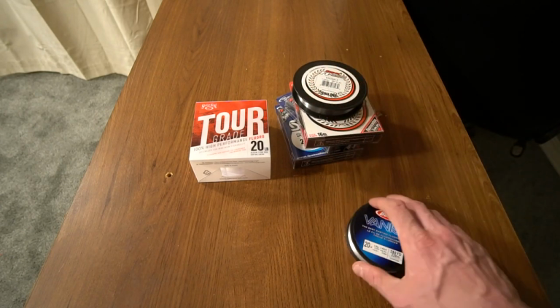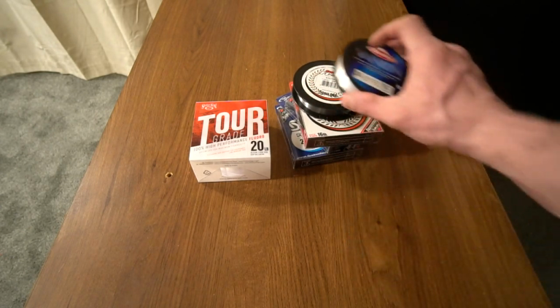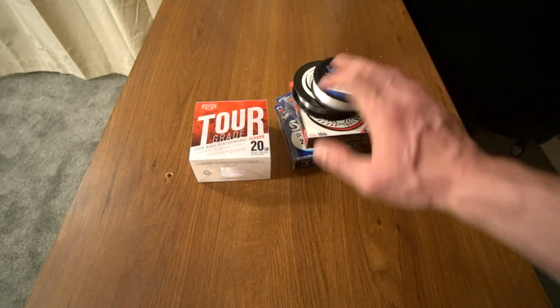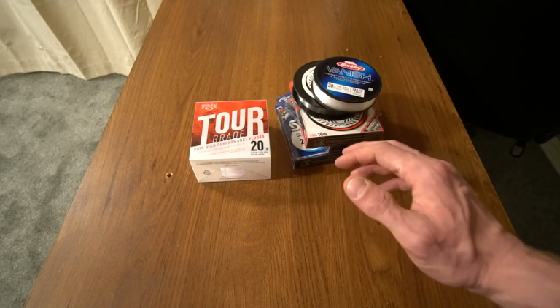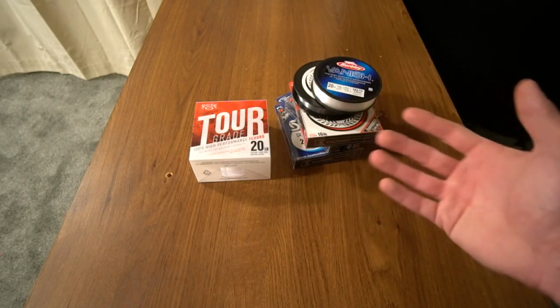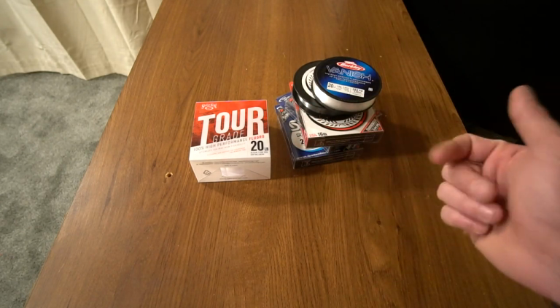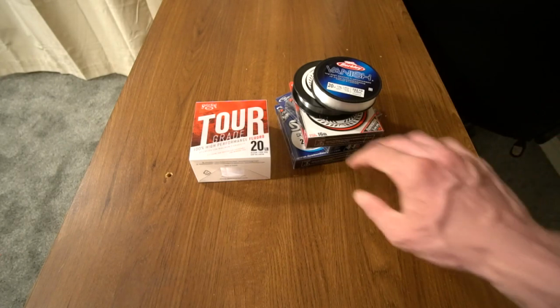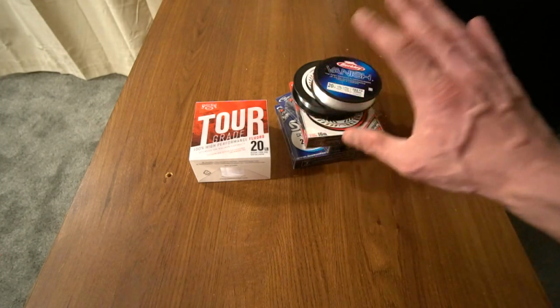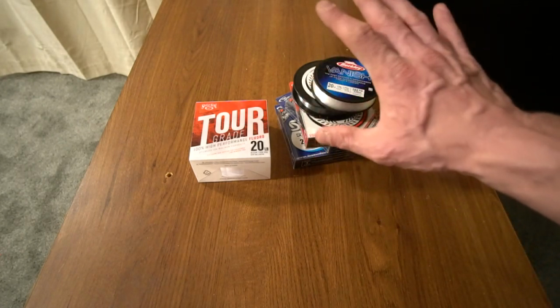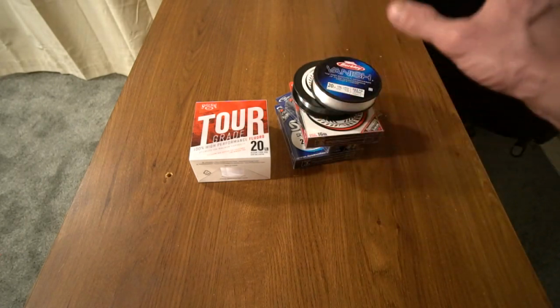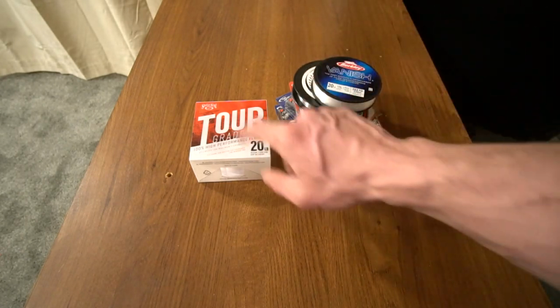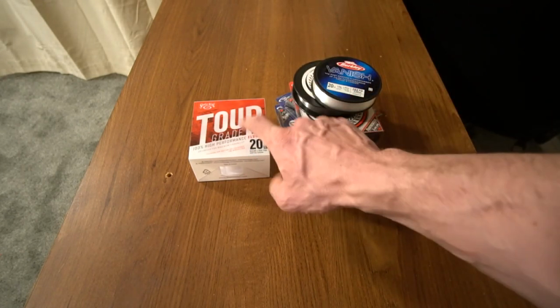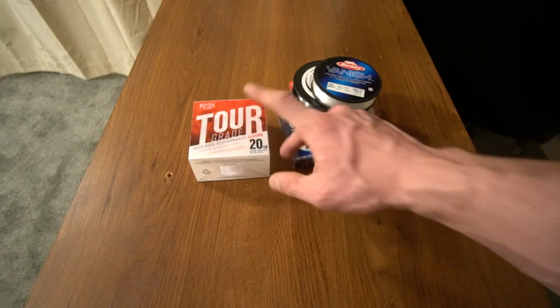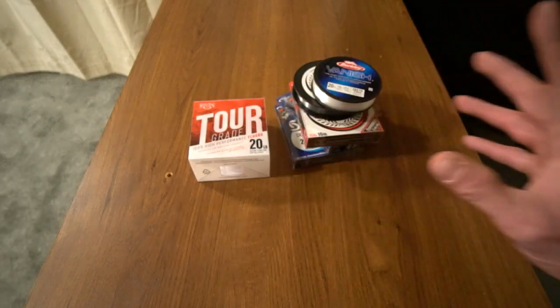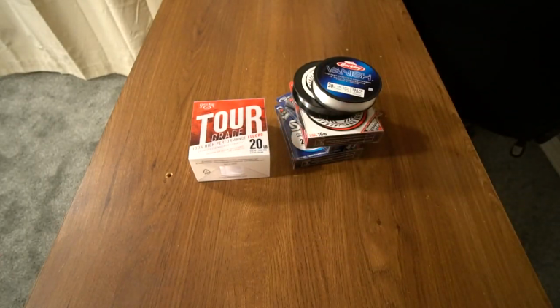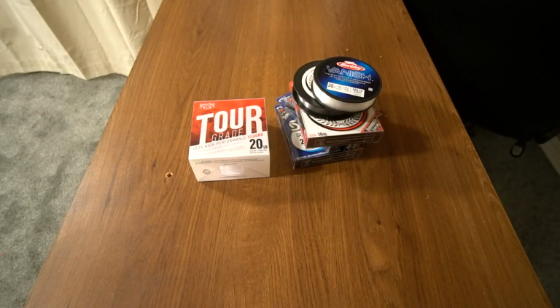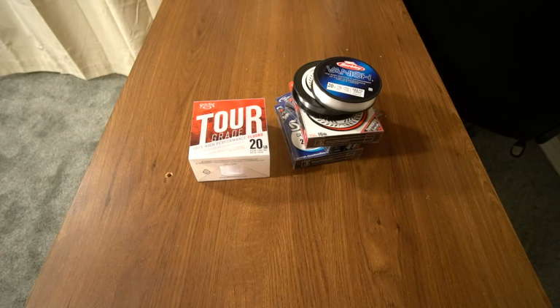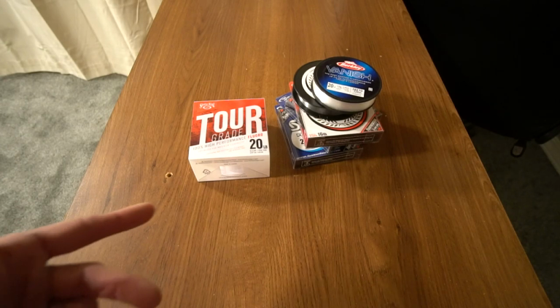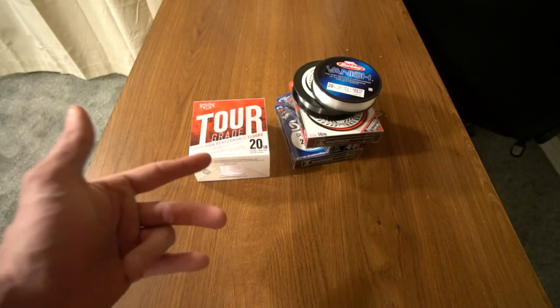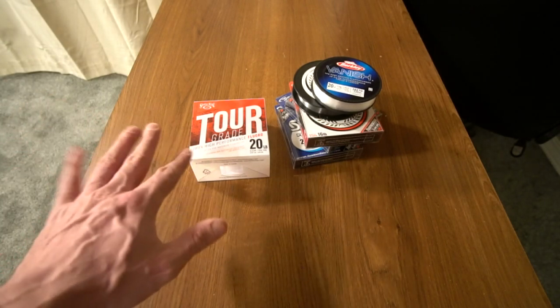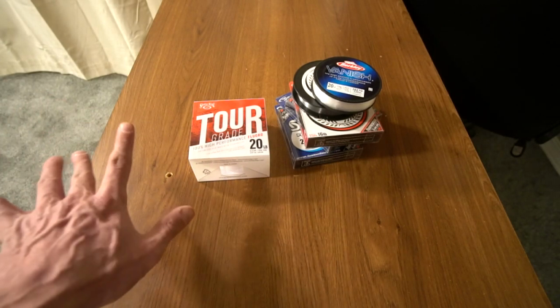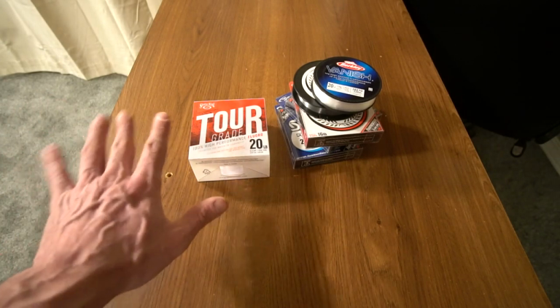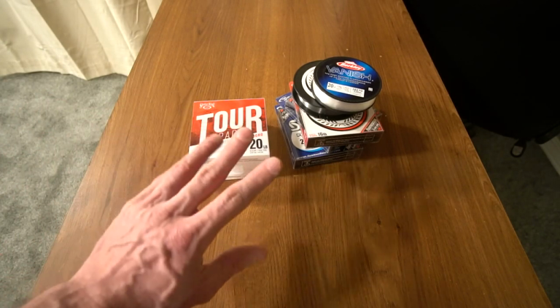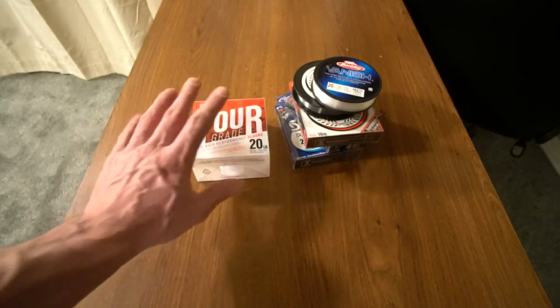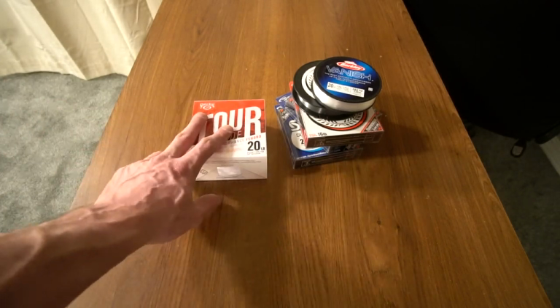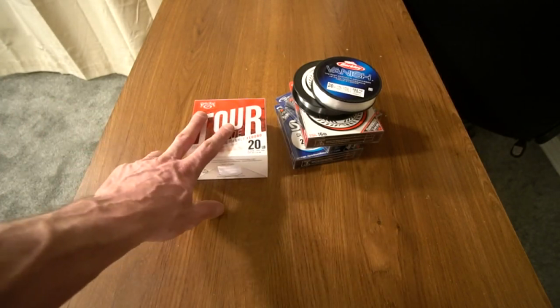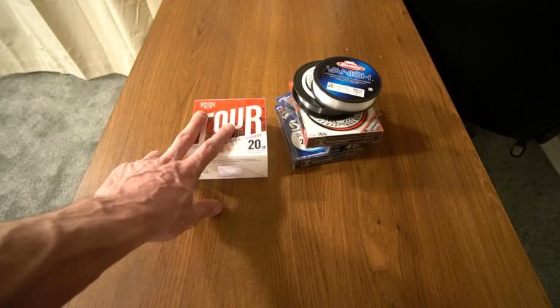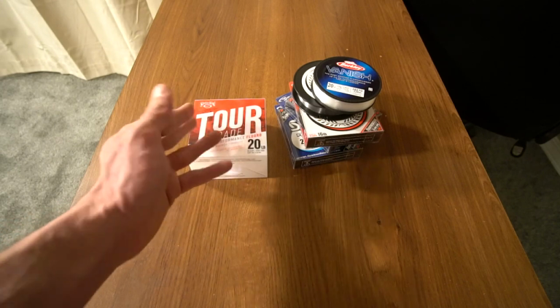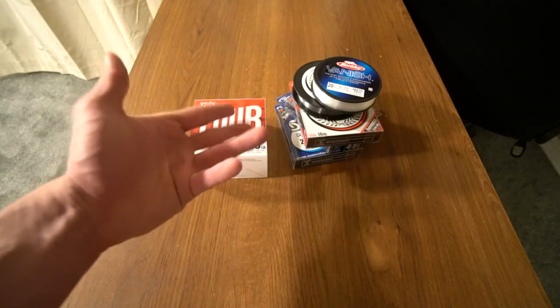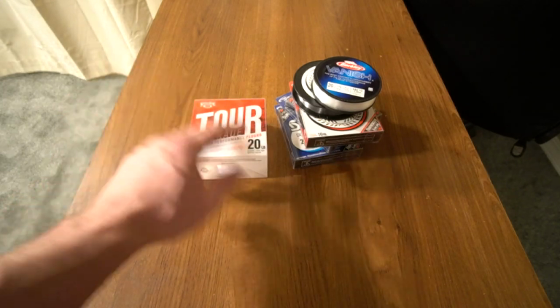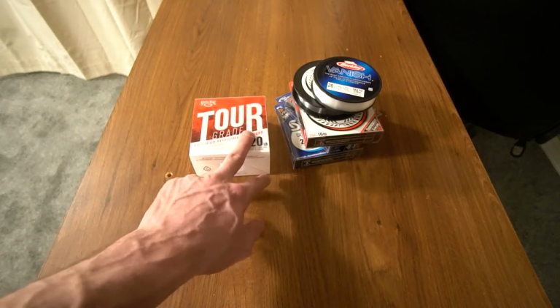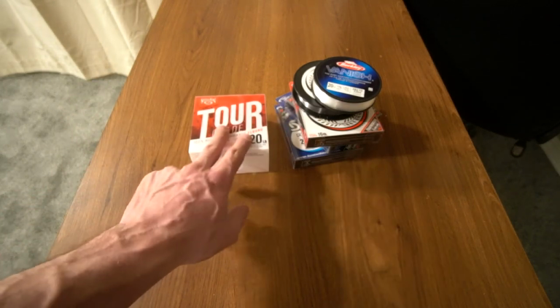Personally I don't have anything against any fluorocarbon company, but I do prefer Sunline and I want to try the Strike King. I always say thank you so much for watching — this is going to be one of the most basic videos I've ever done, just sitting here rambling off facts and things that I know.